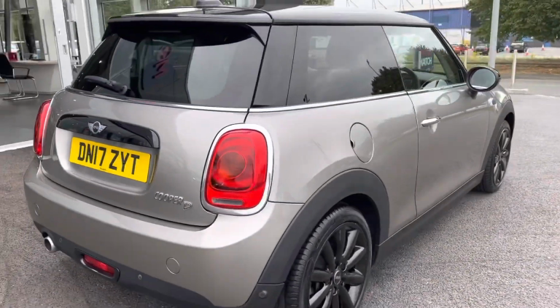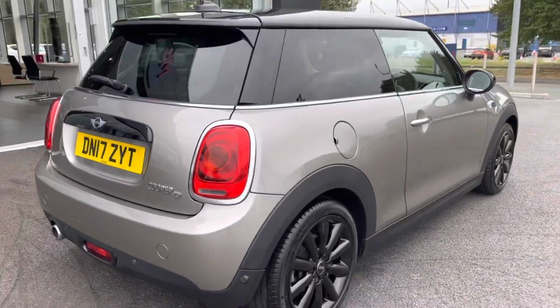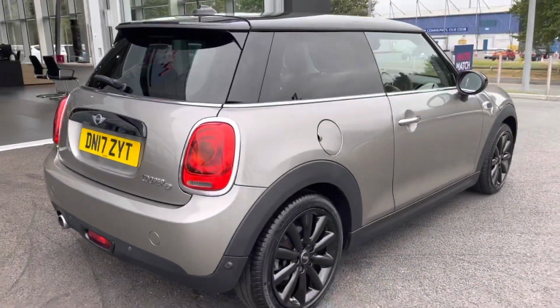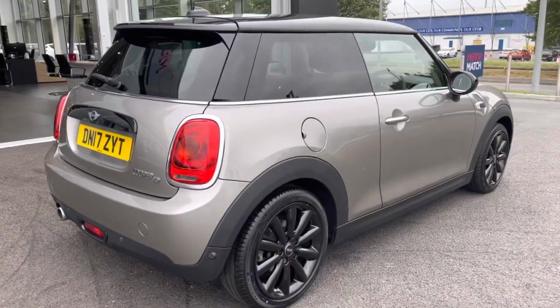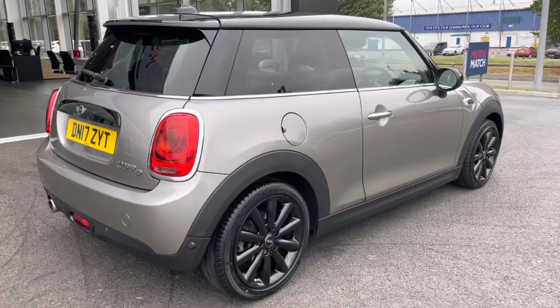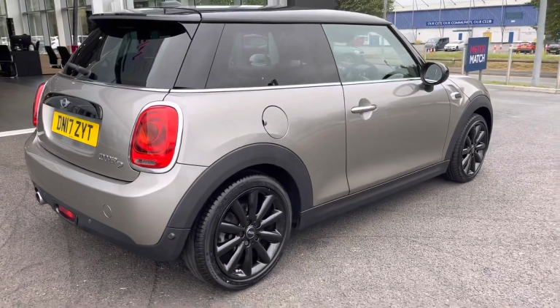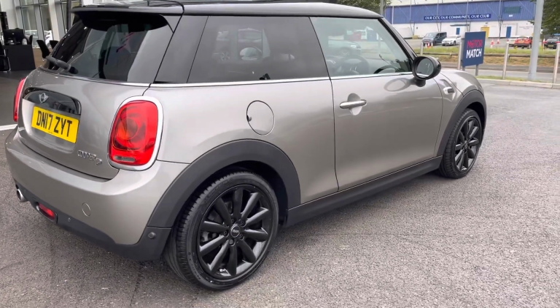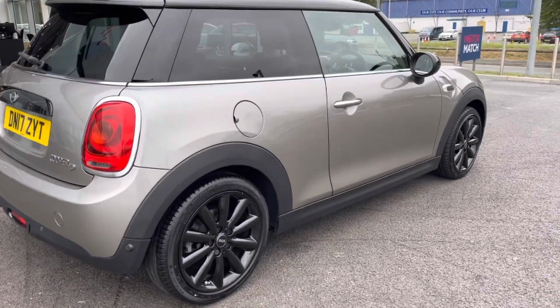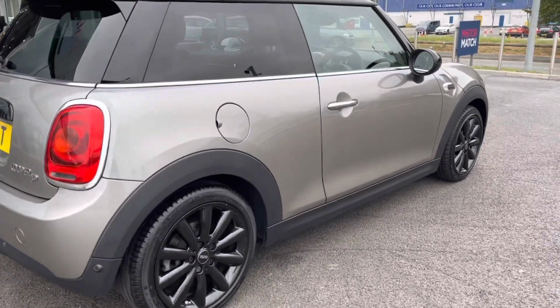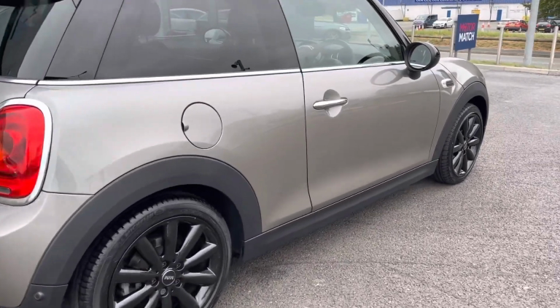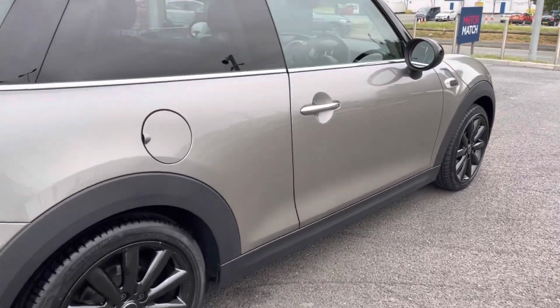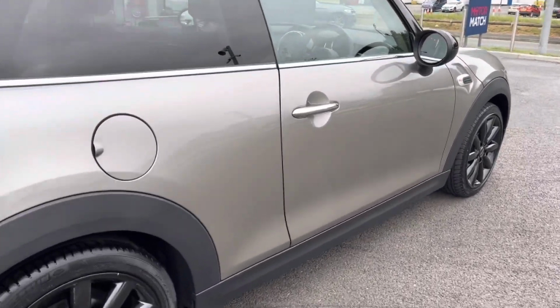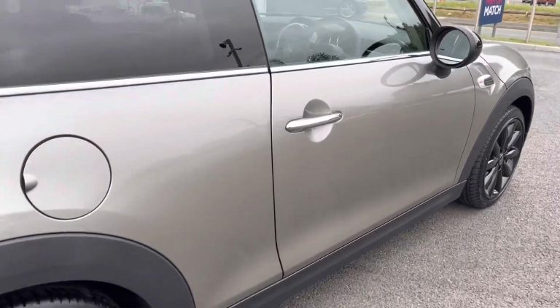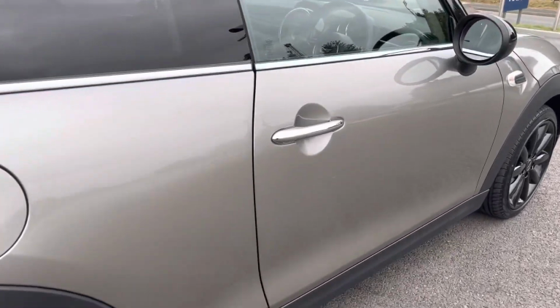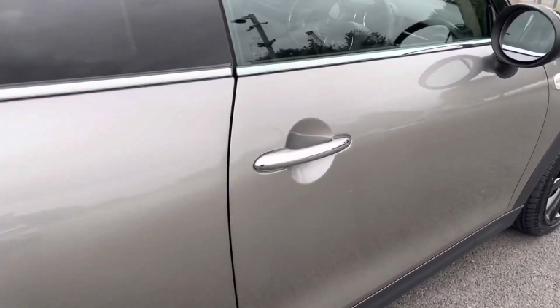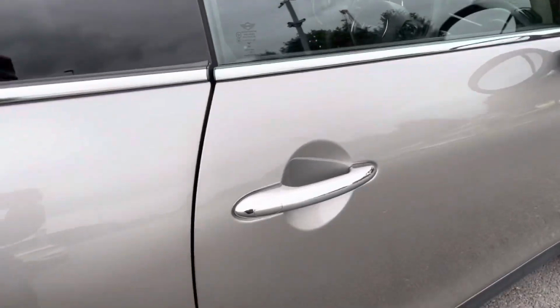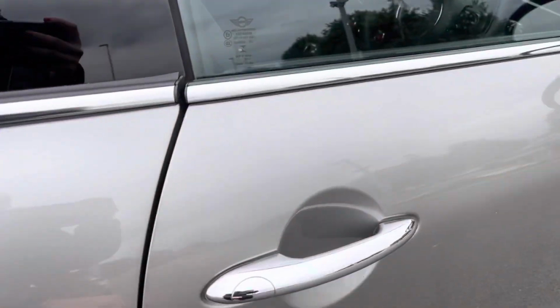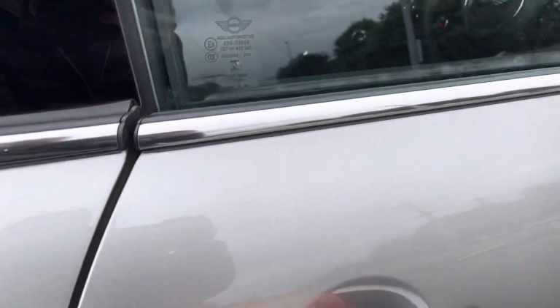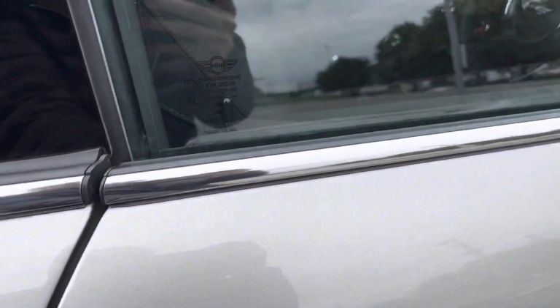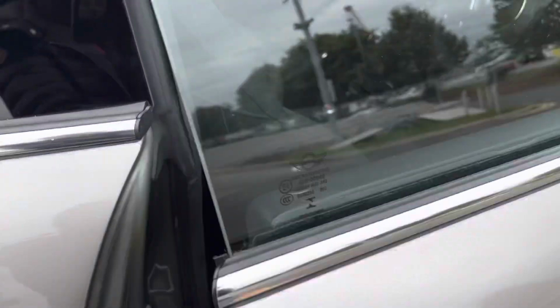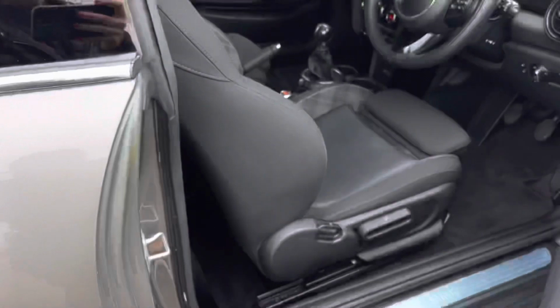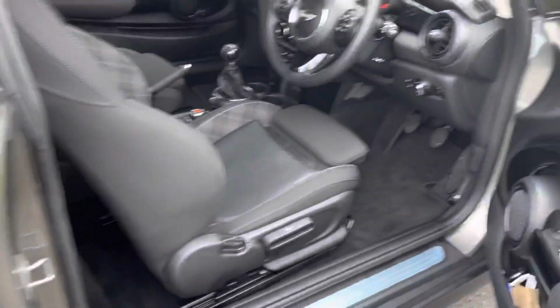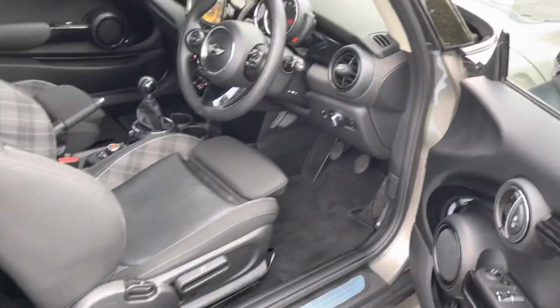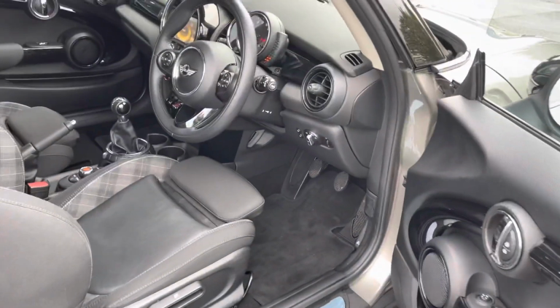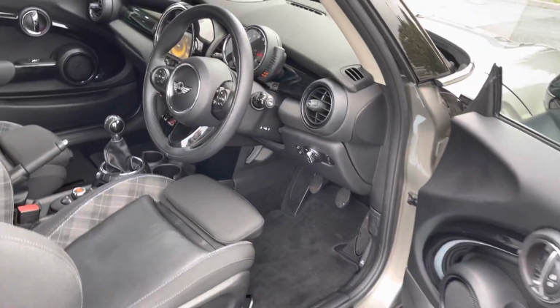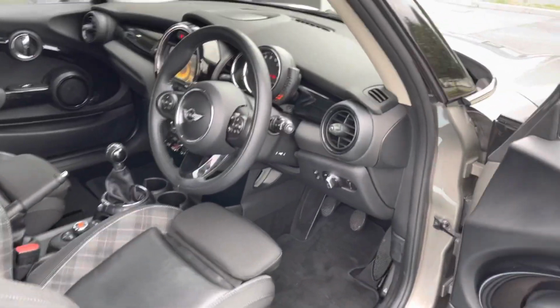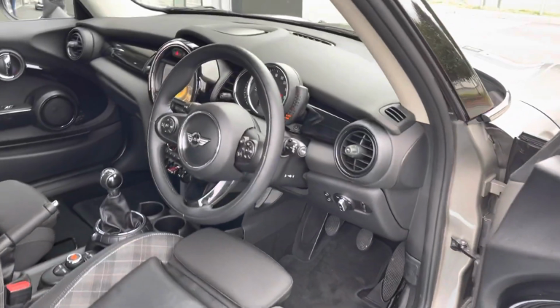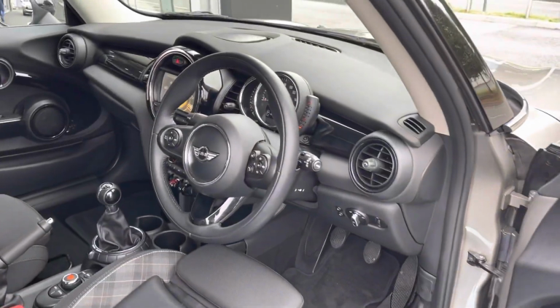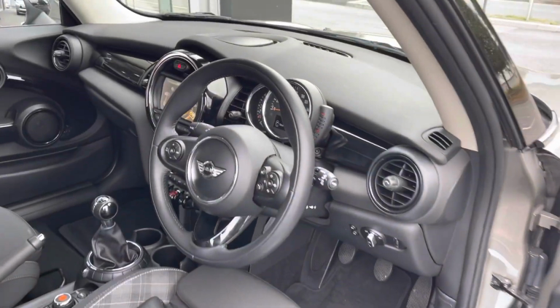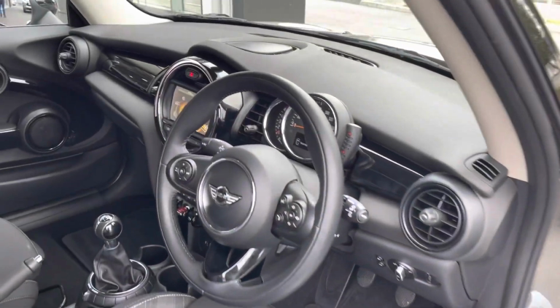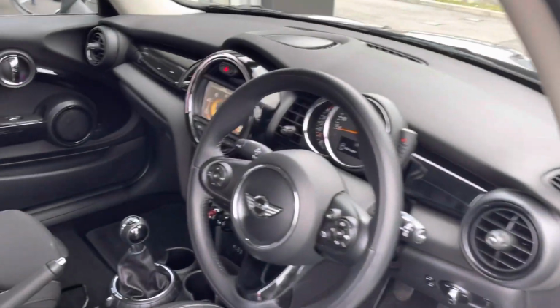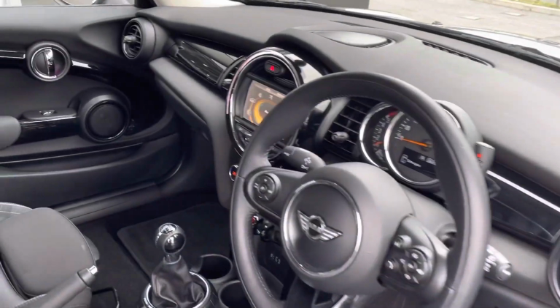Moving around the side of the car, you can see the privacy glass on the rear windows. This gives passengers a more secluded driving experience and is another optional extra worth £220.